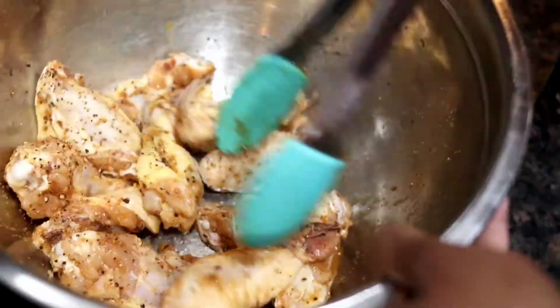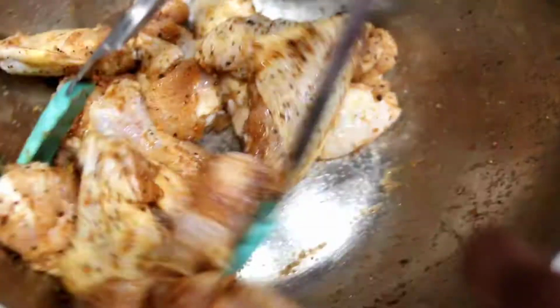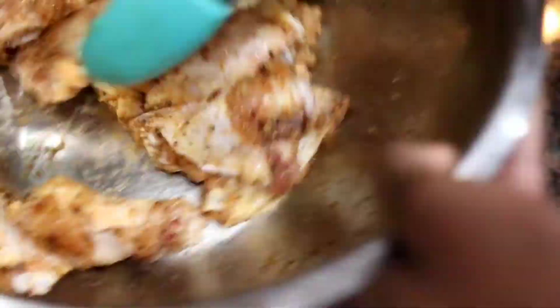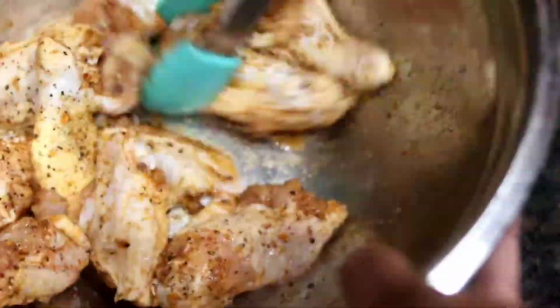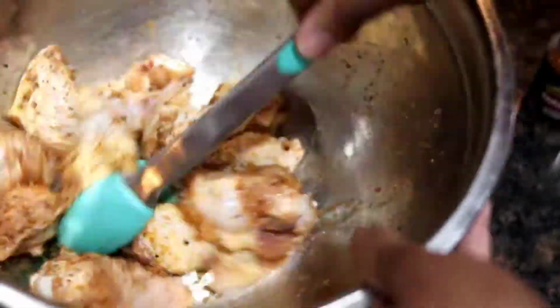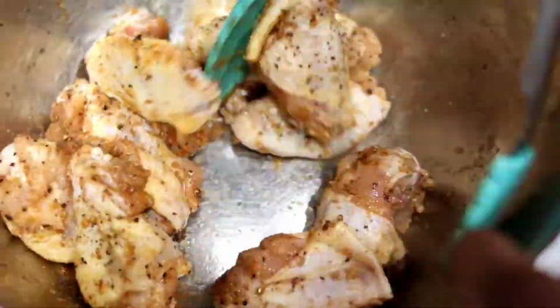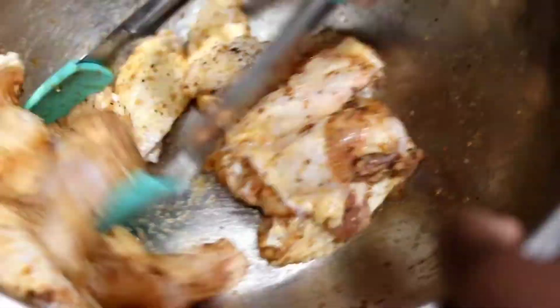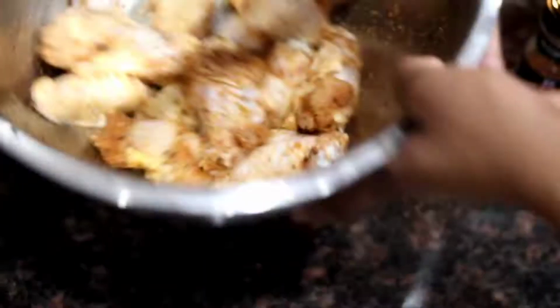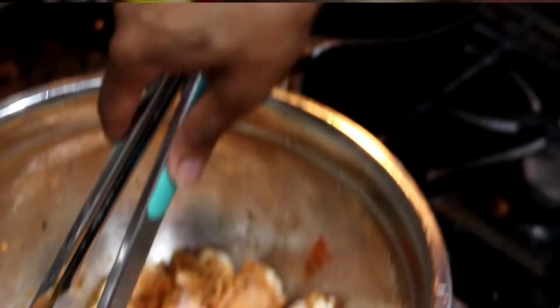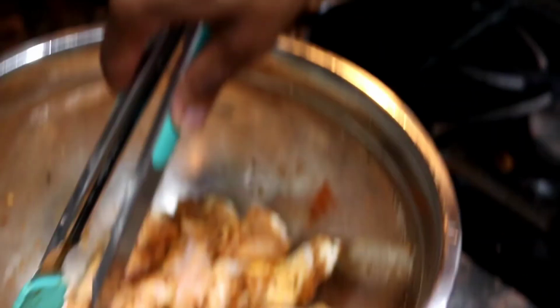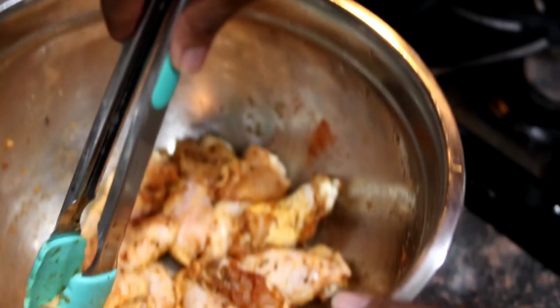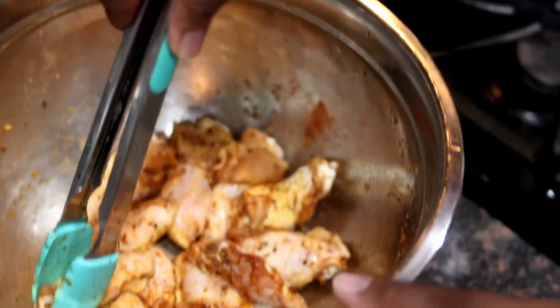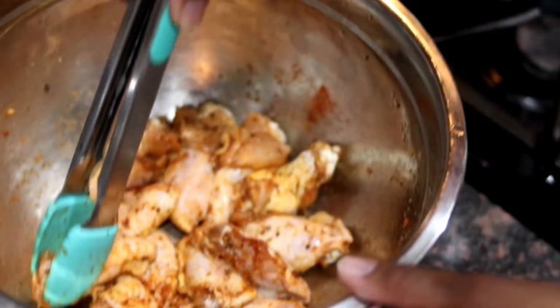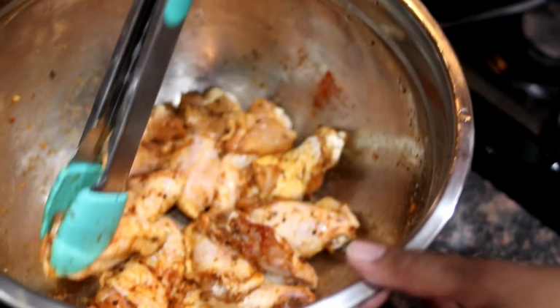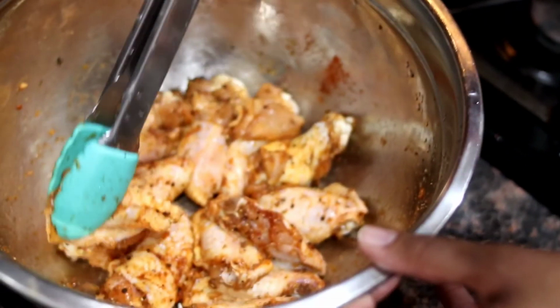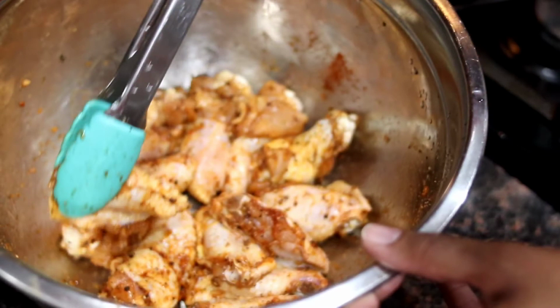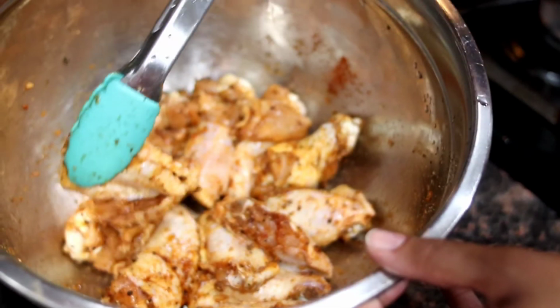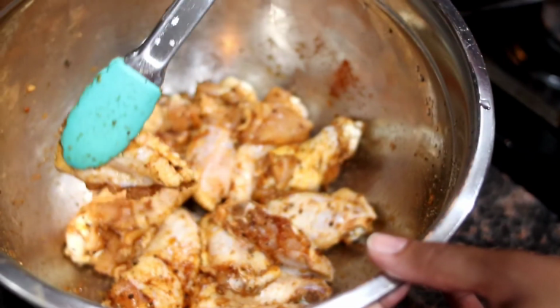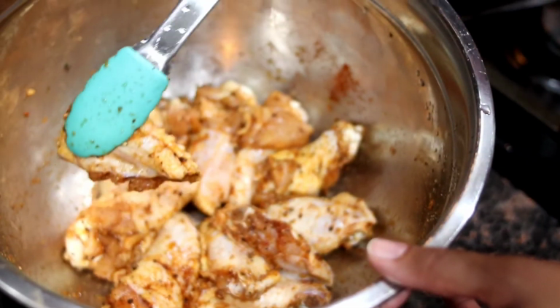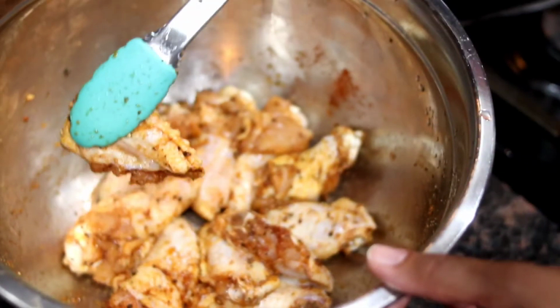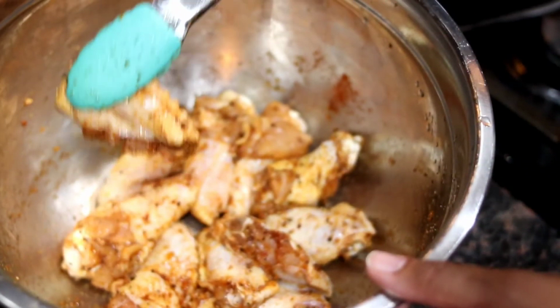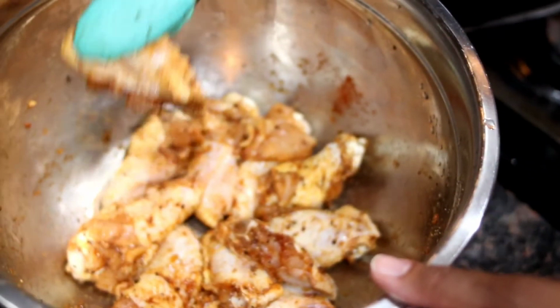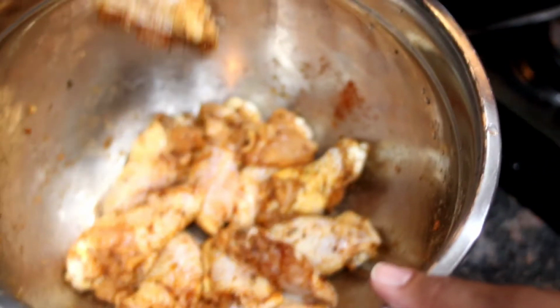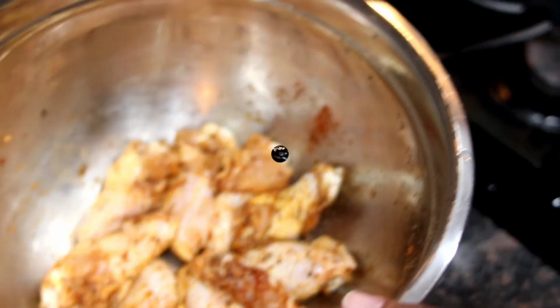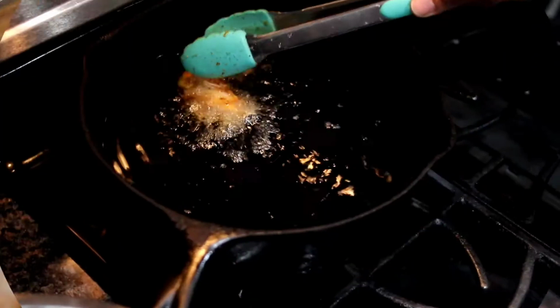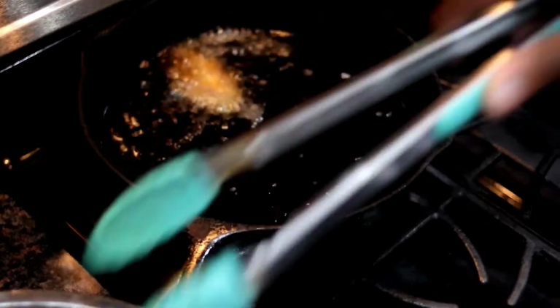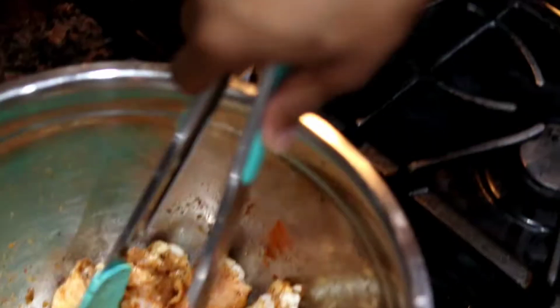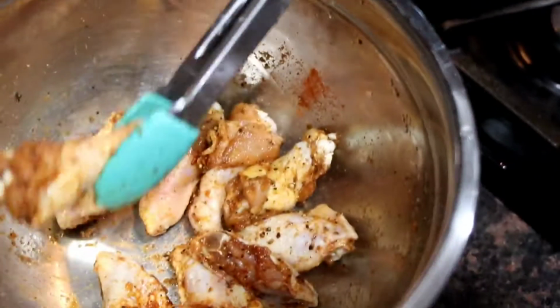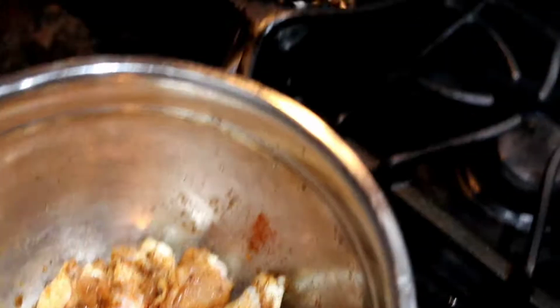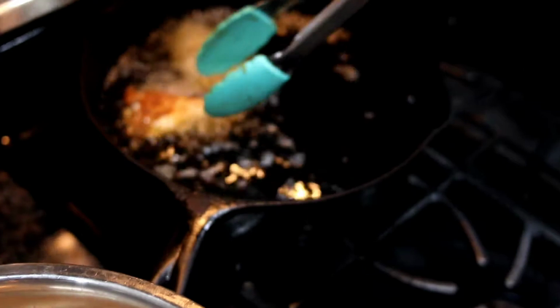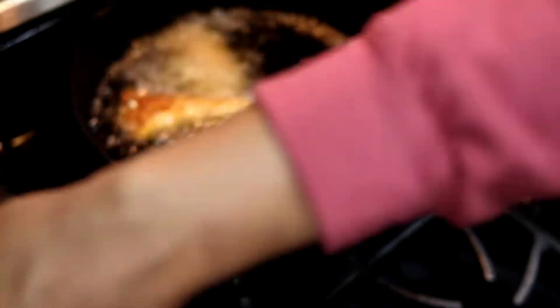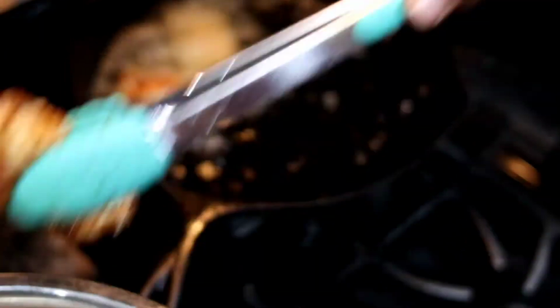I'm going to let those marinate for about 10 to 15 minutes, and after they marinate they'll look like this. Then I'm just going to drop them in a hot pan of oil — I'm using regular vegetable oil.